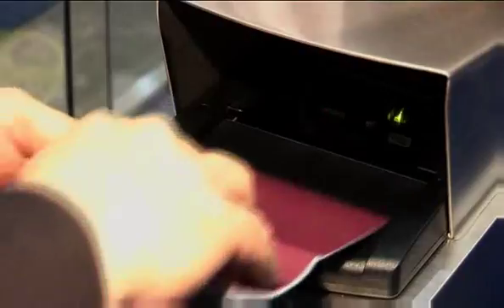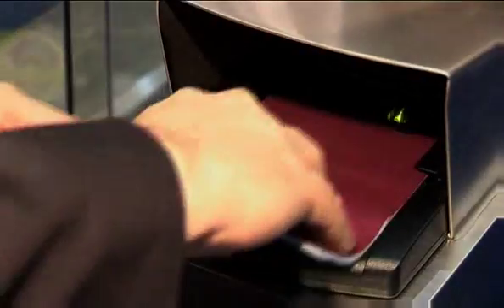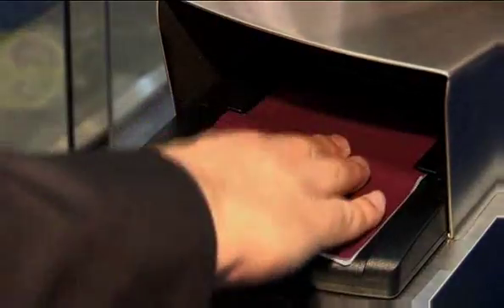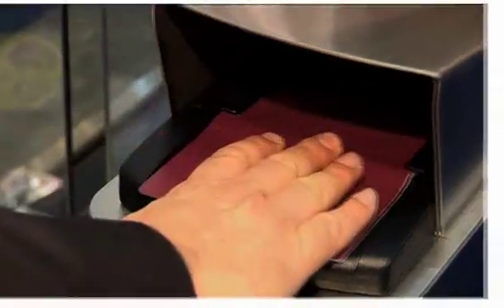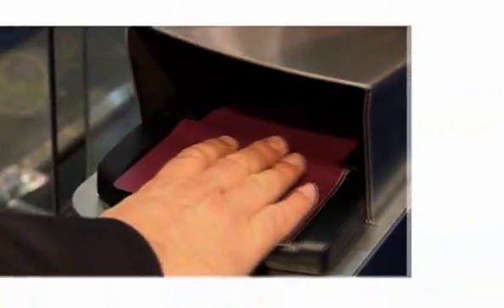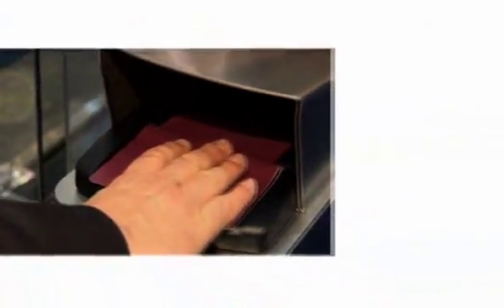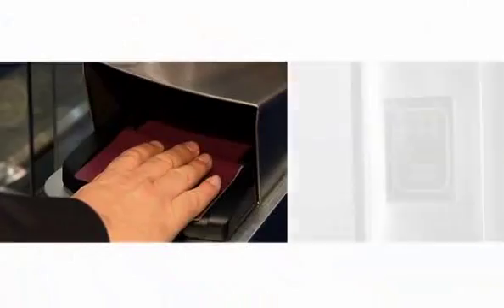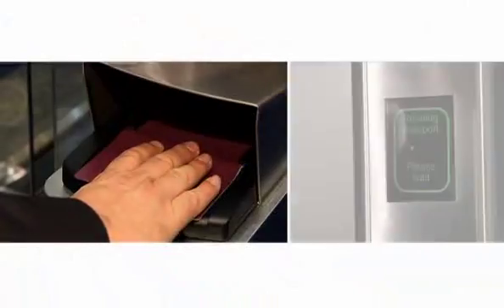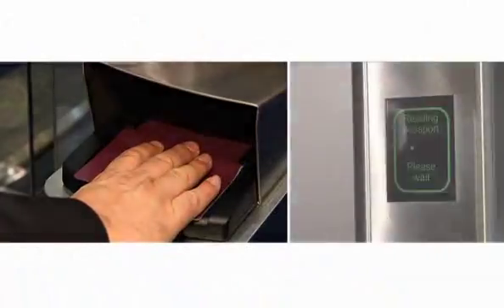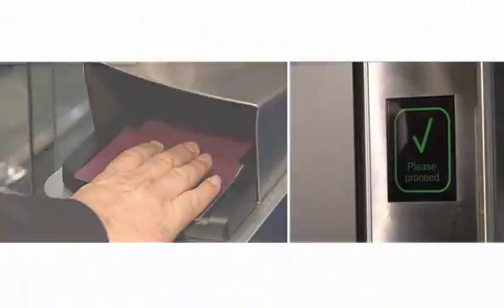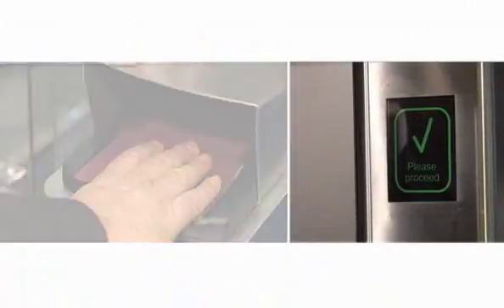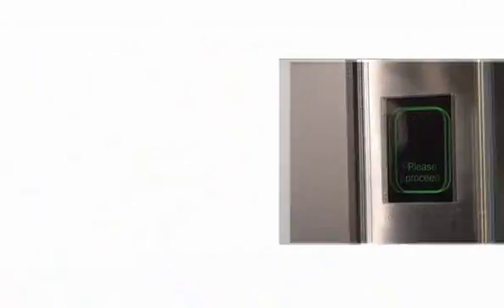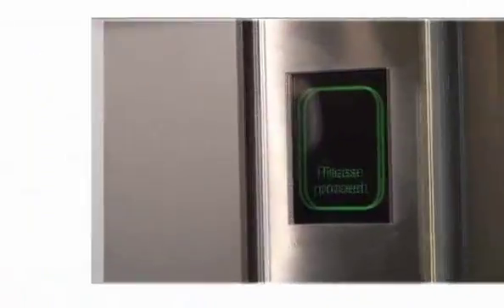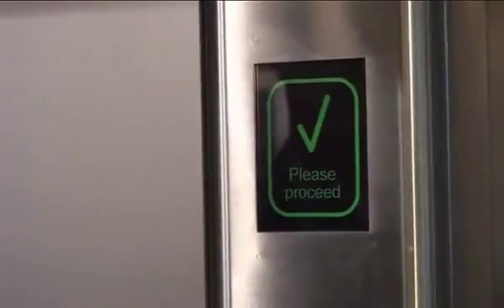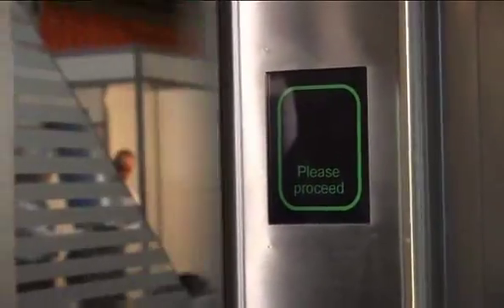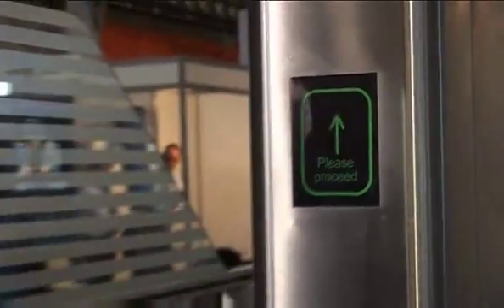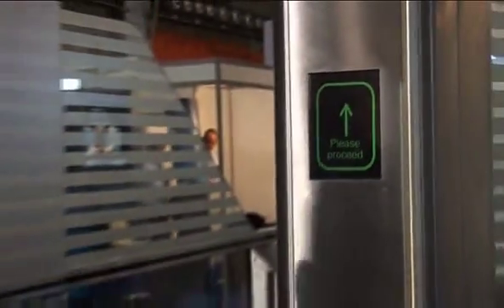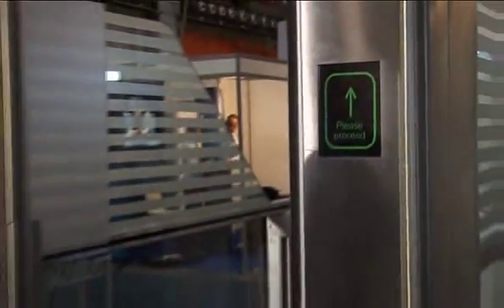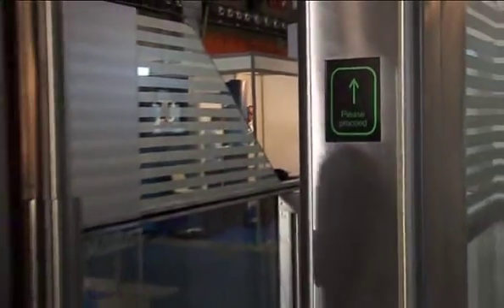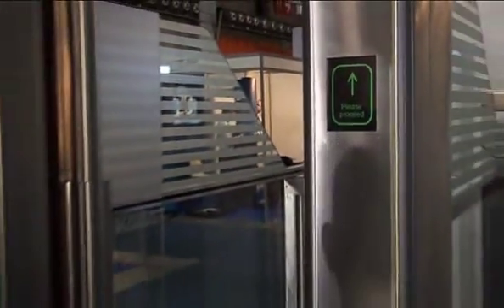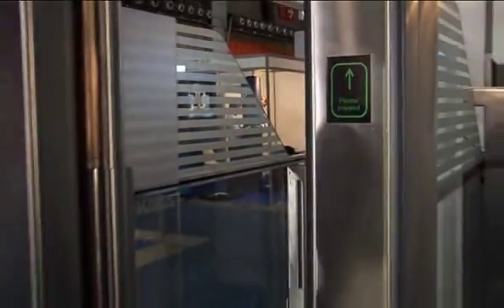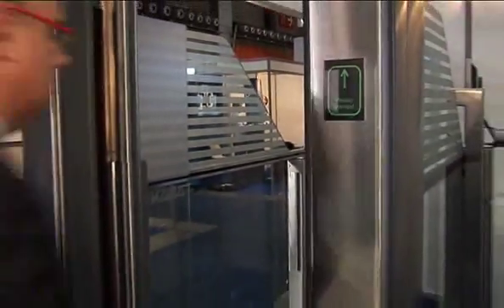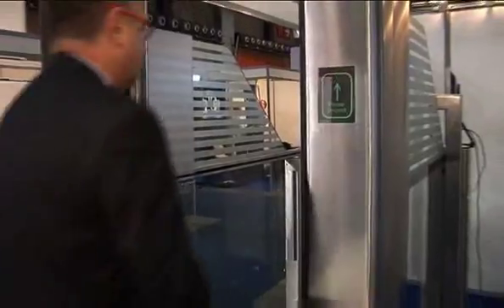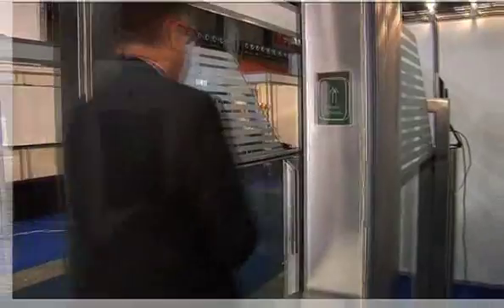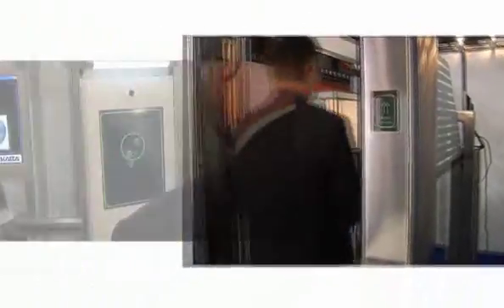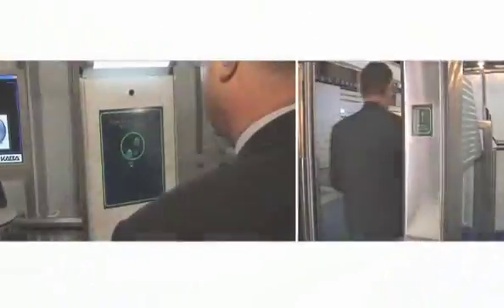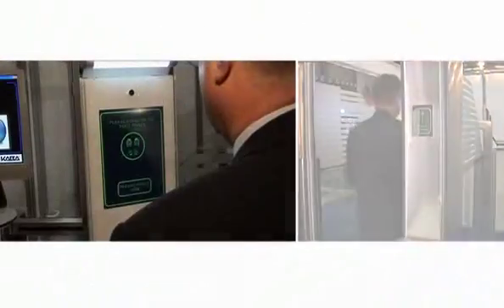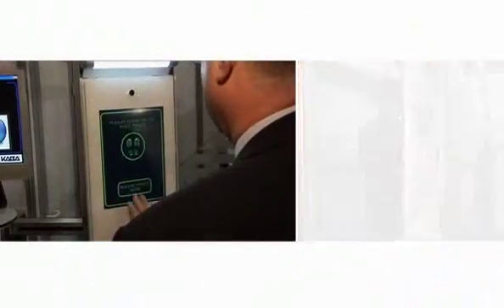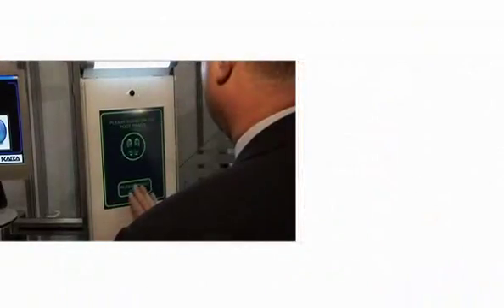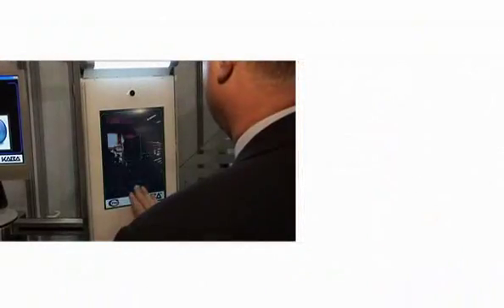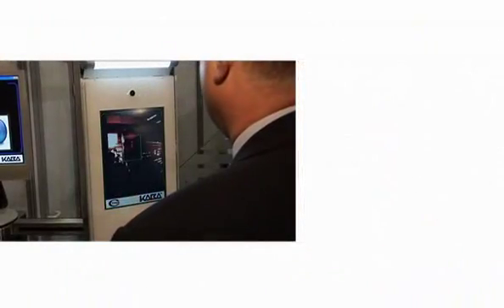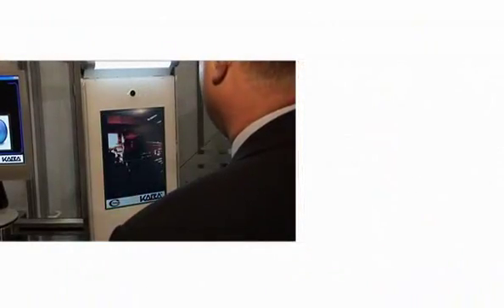We put together a Kaba Gallenschatz gate with our C2 face recognition technology to enable an automatic immigration gate.